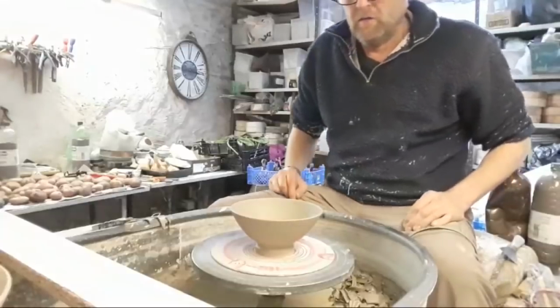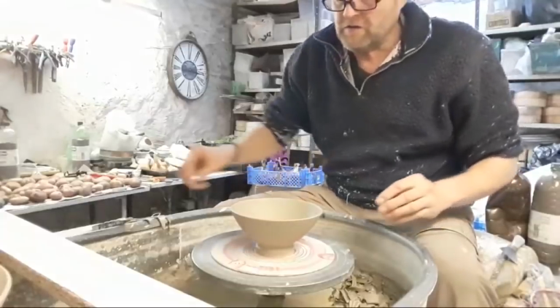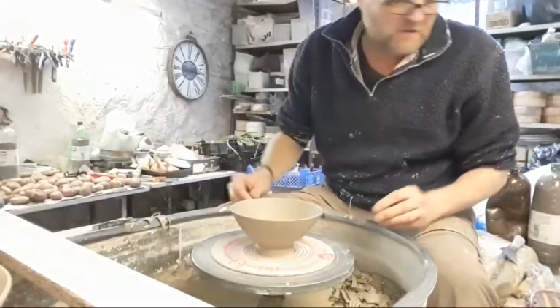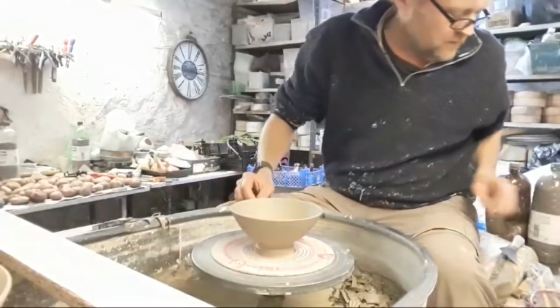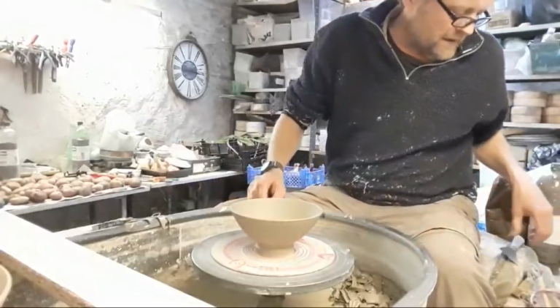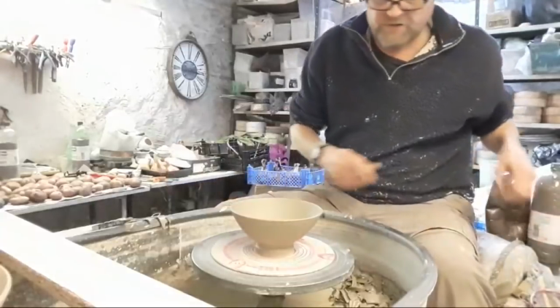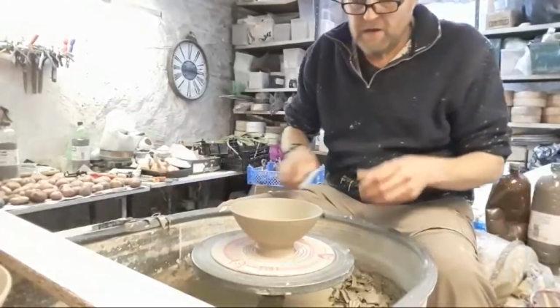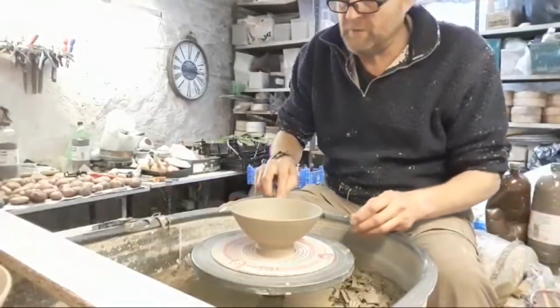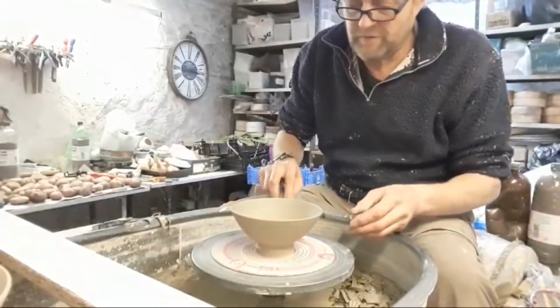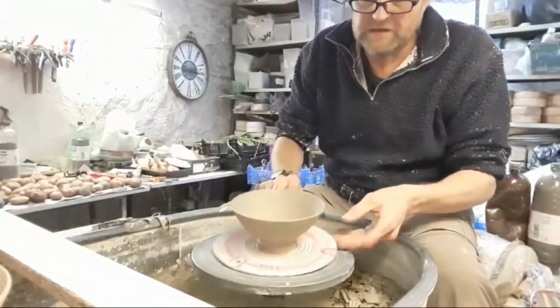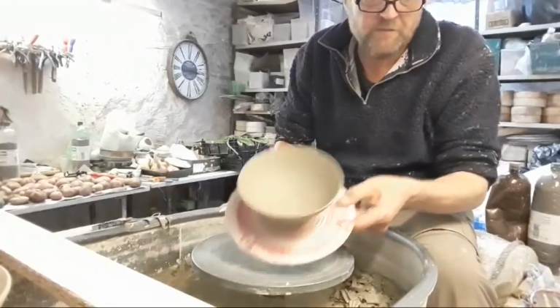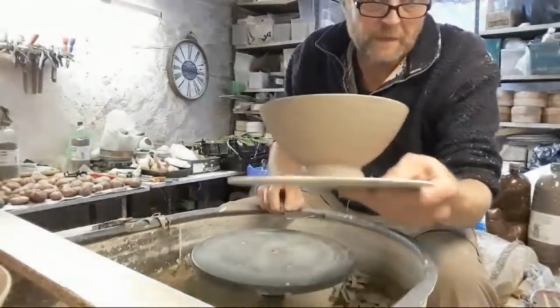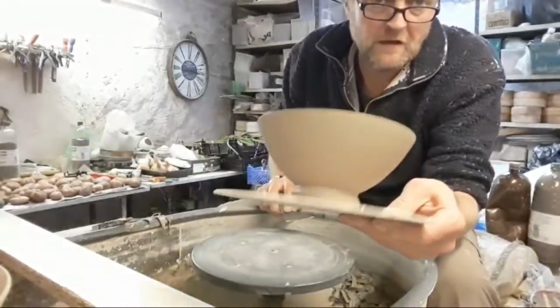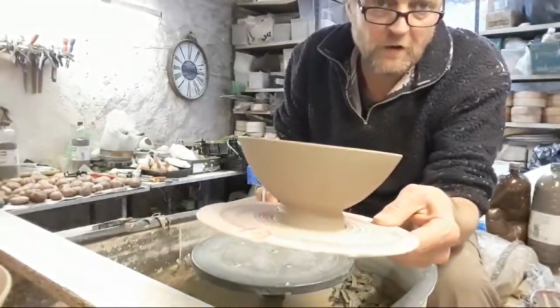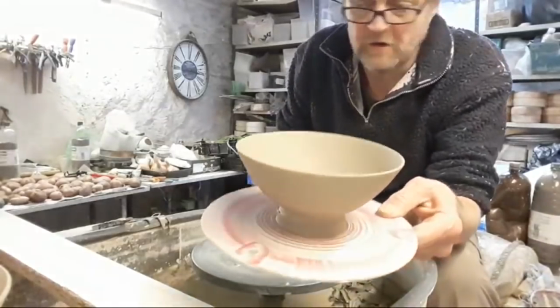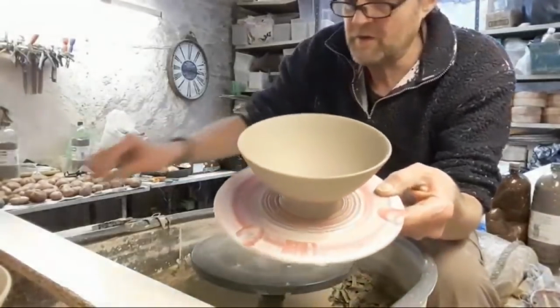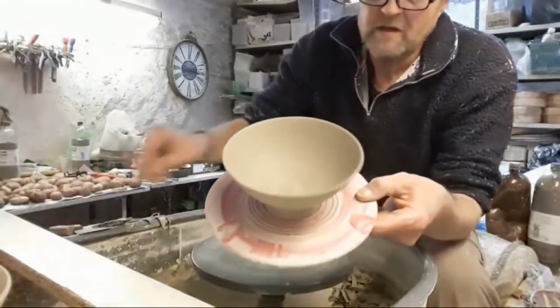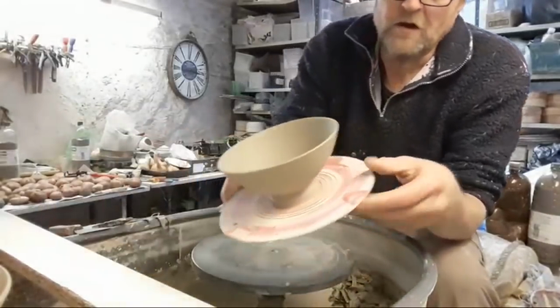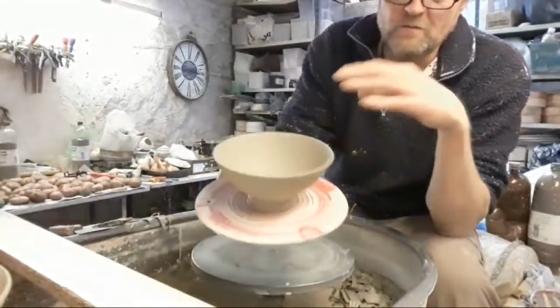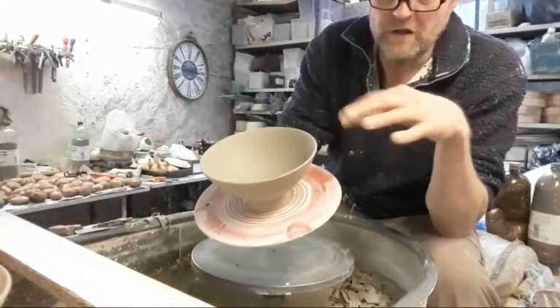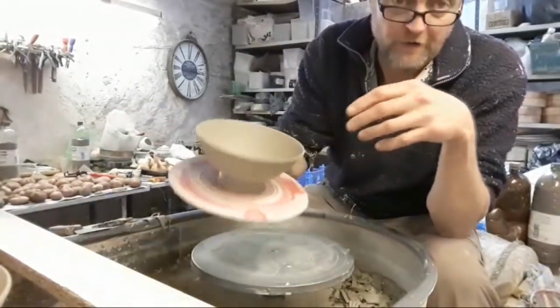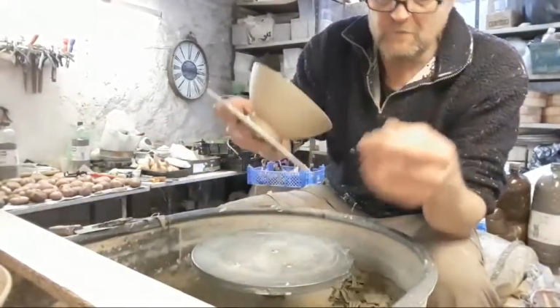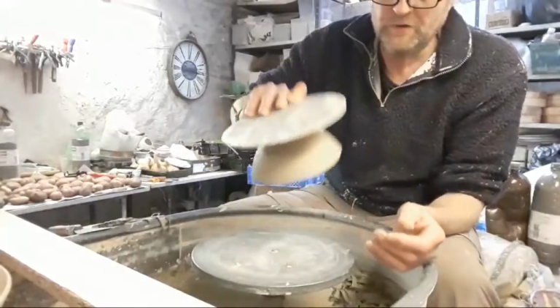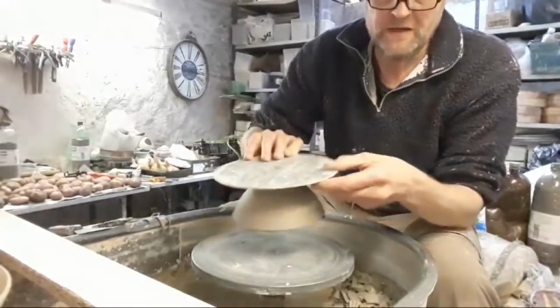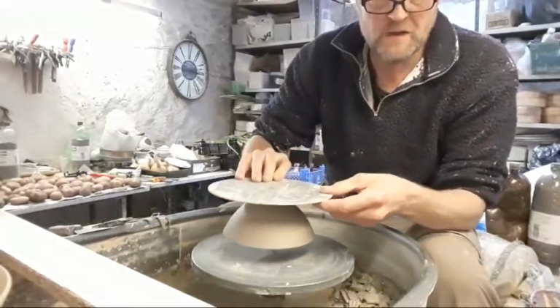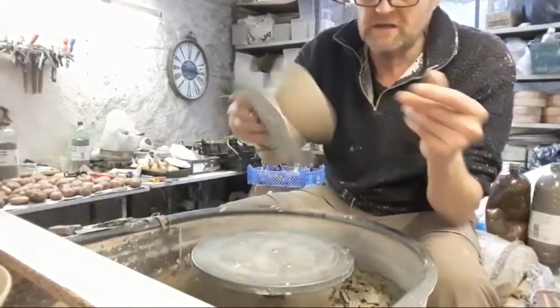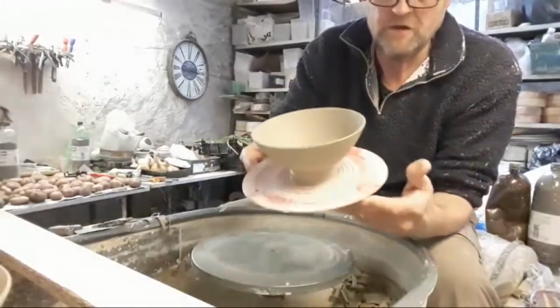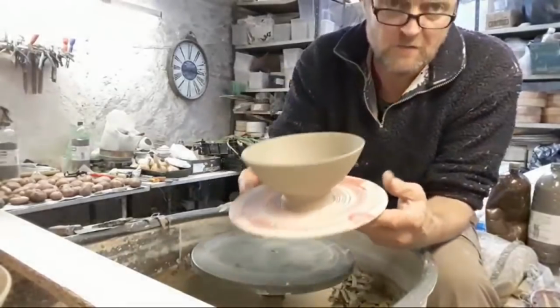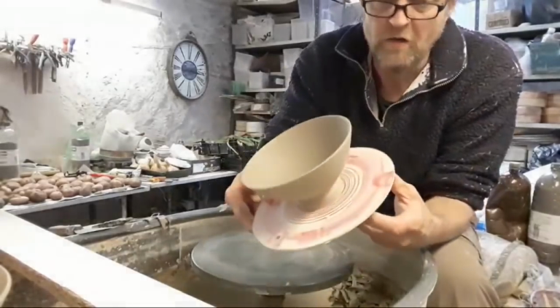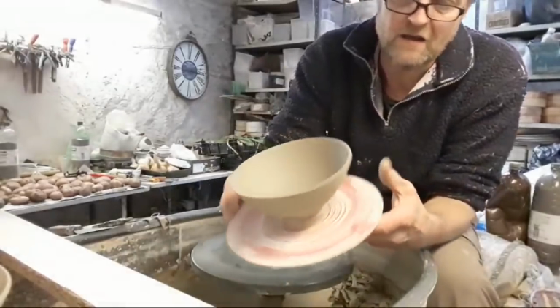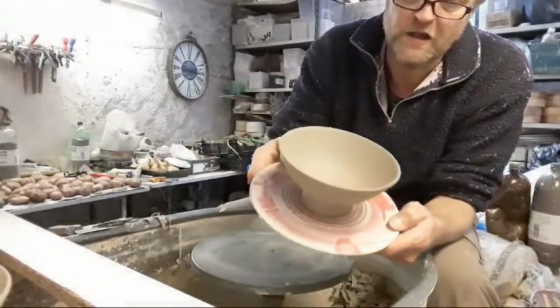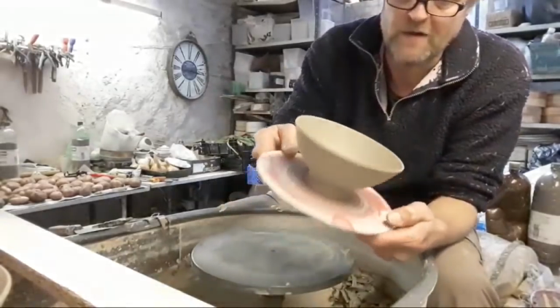Hi folks, I'm just going to do a little quick live stream now. I'm just going to be trimming a few of these little olive balls as we call them. But I'm not going to trim them by cutting them off first like most people do and then trimming them upside down — I'm going to trim them on the bat.